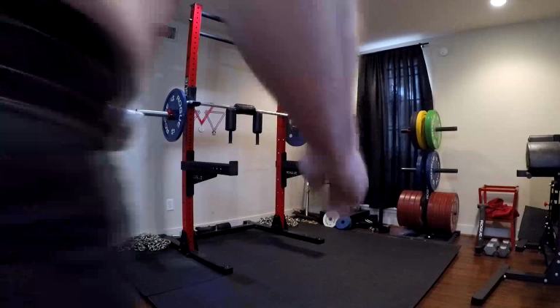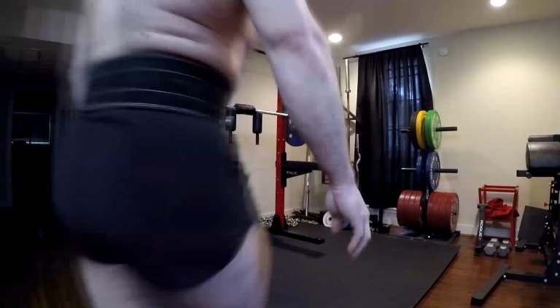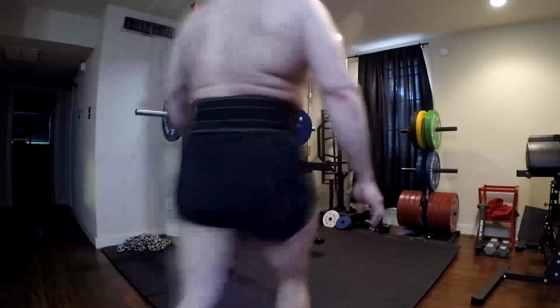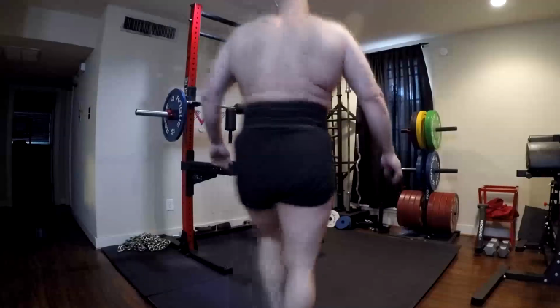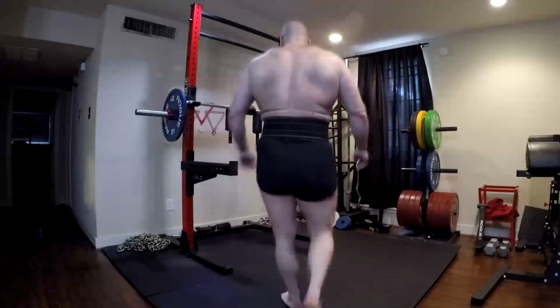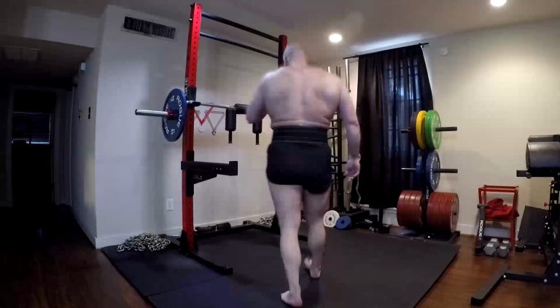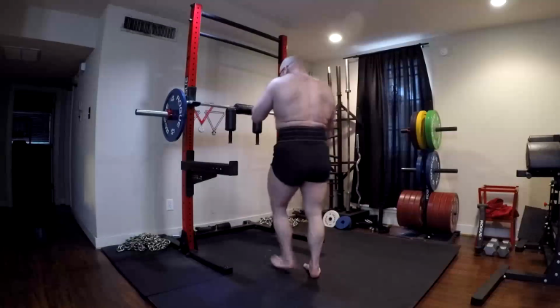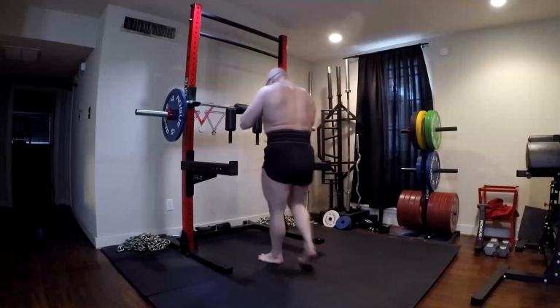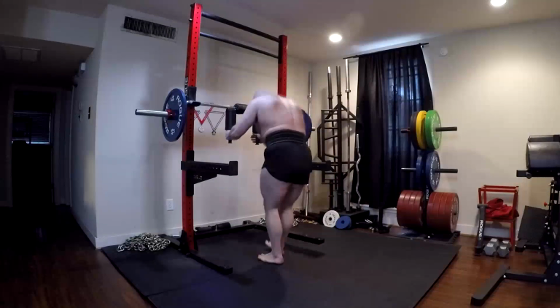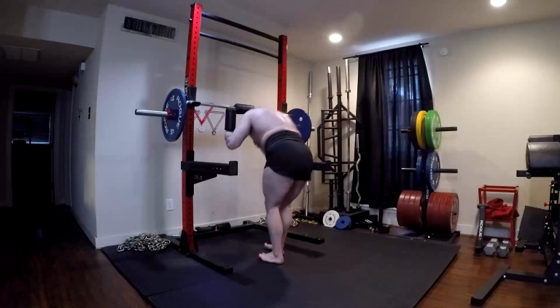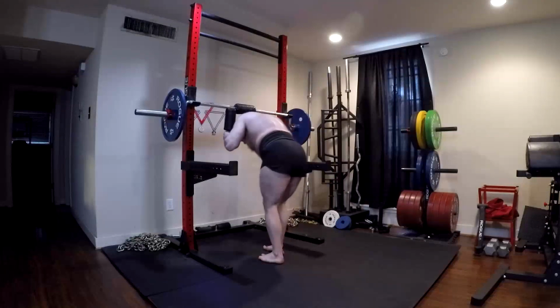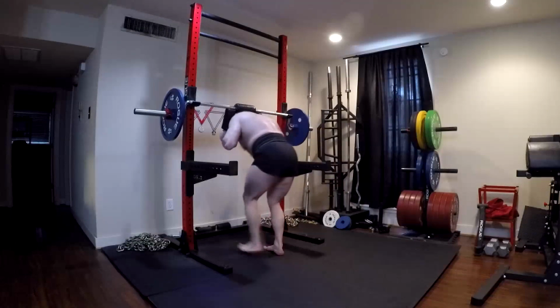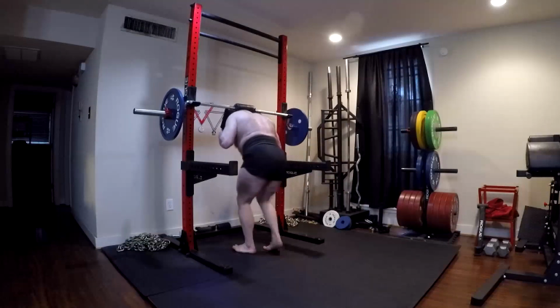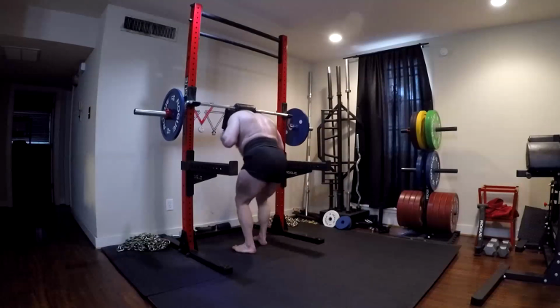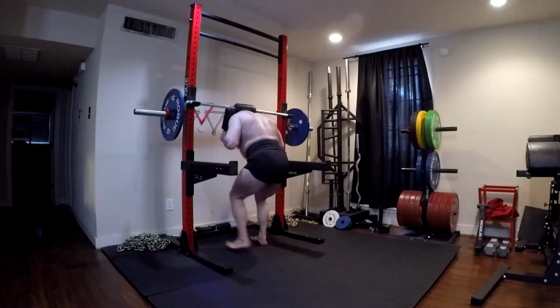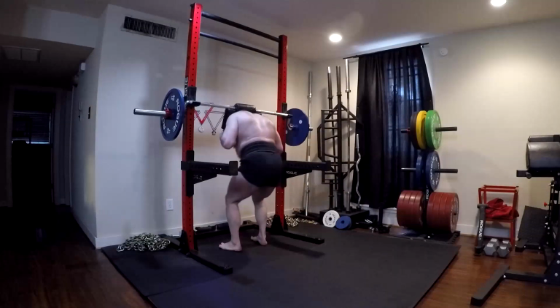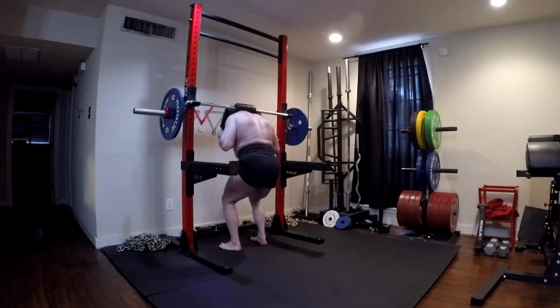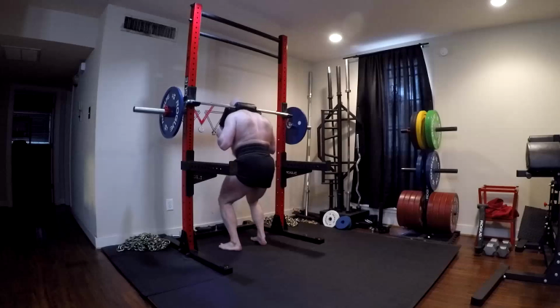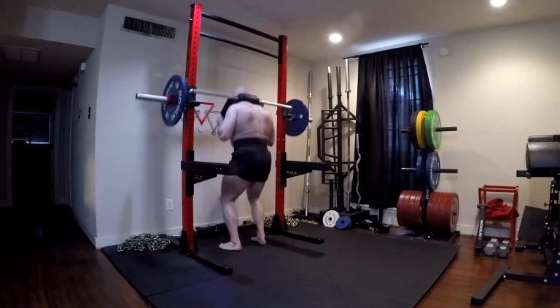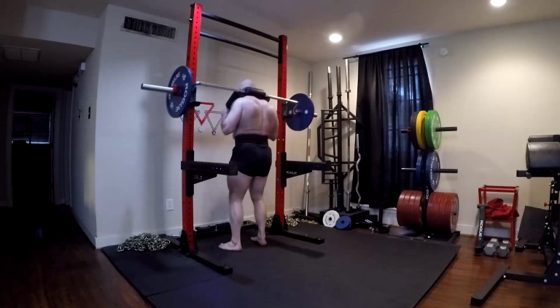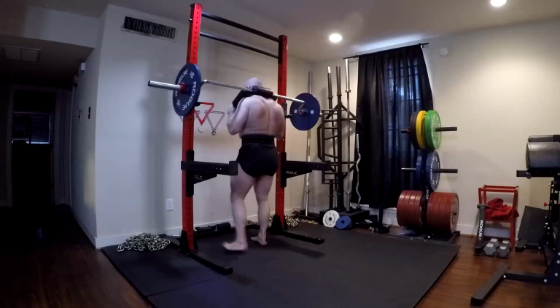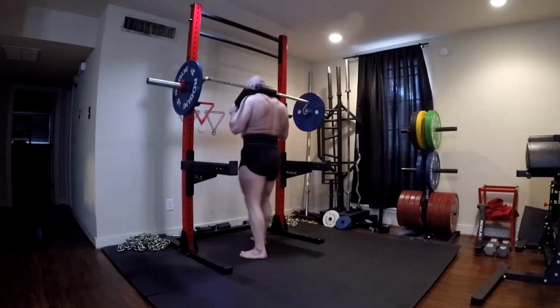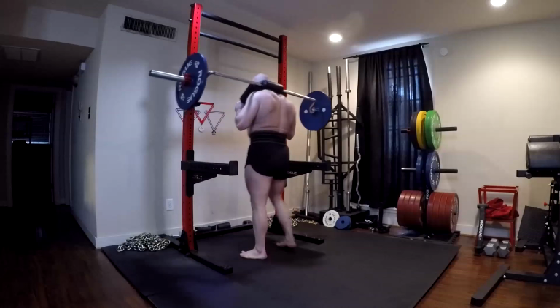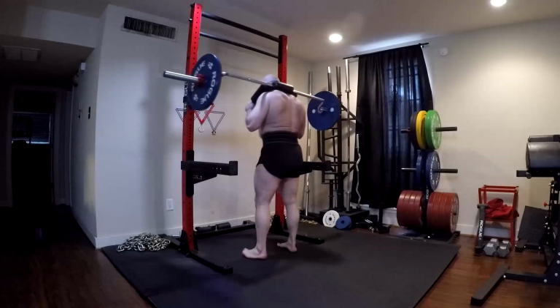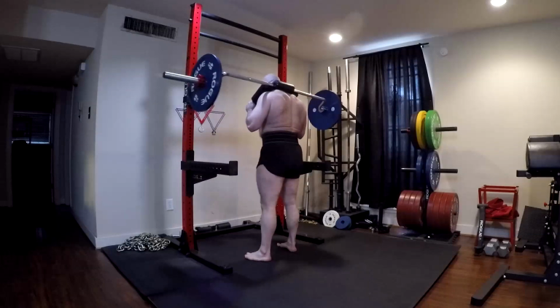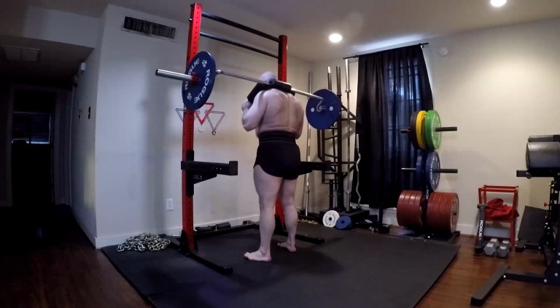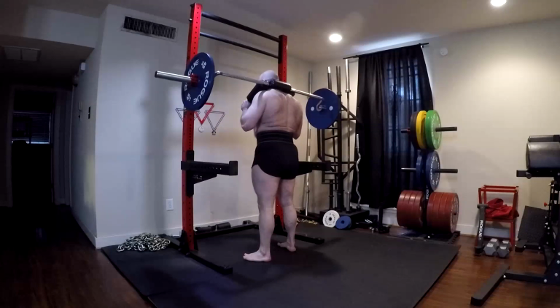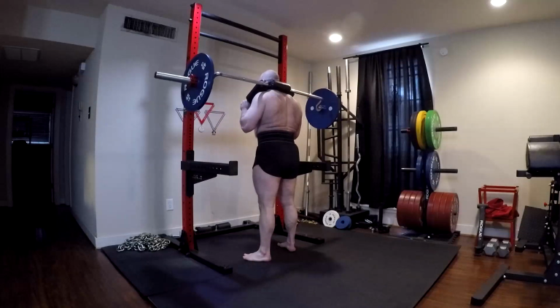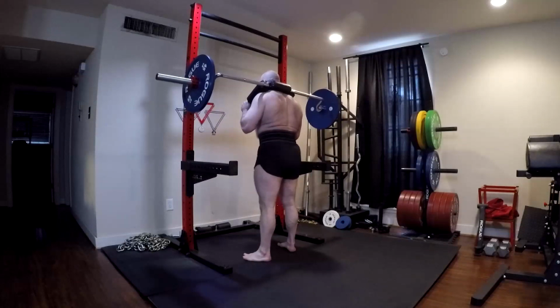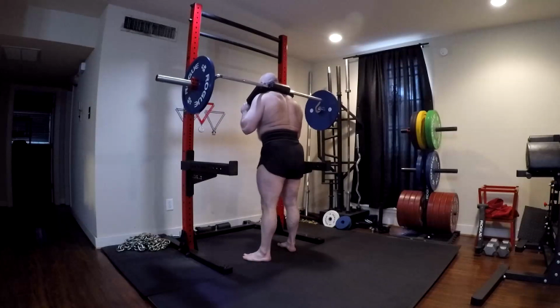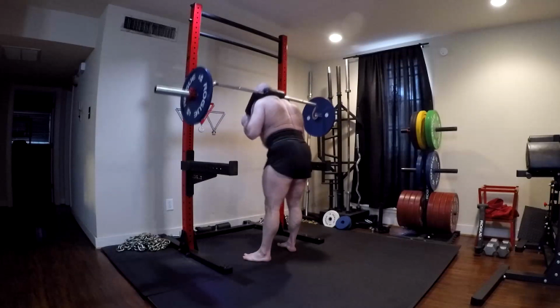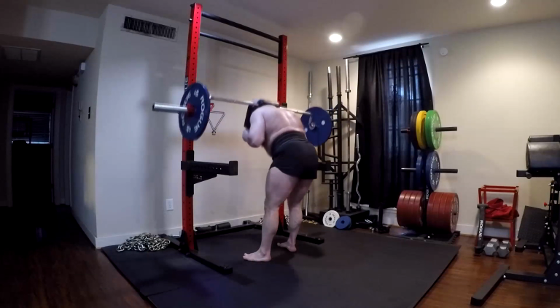Hey everybody, it's Jason Blaha here and today I want to chat with you guys a little bit about the importance of getting full hamstring development, particularly if you're an athlete of any type.